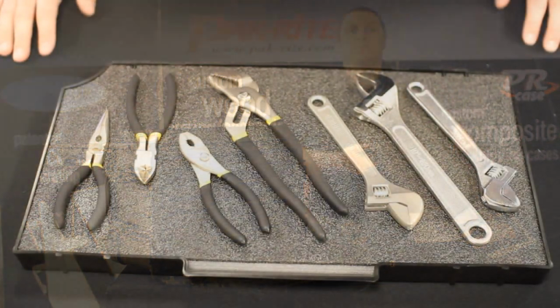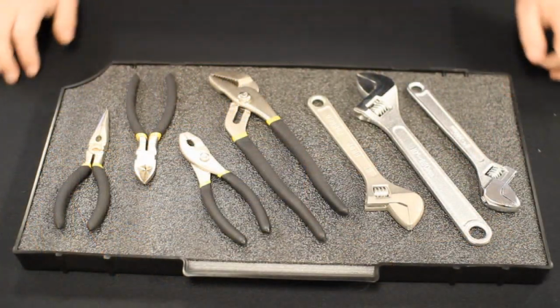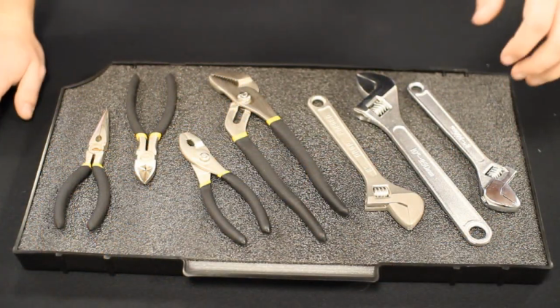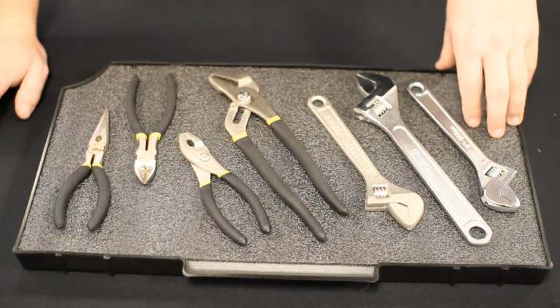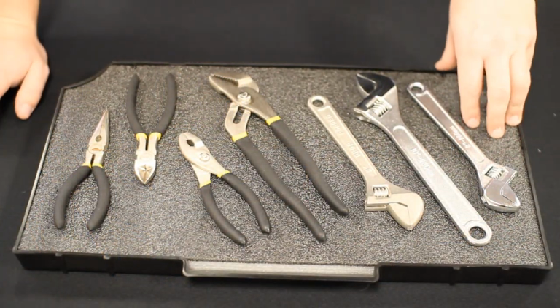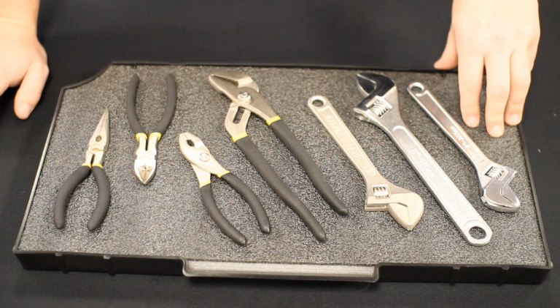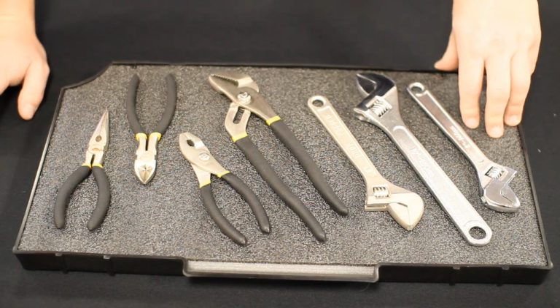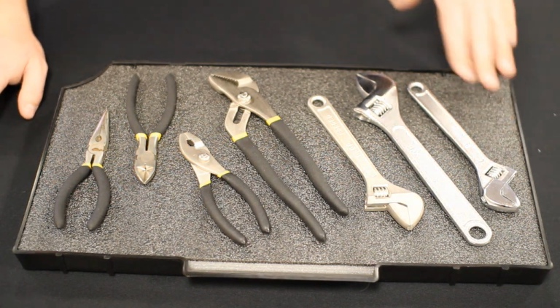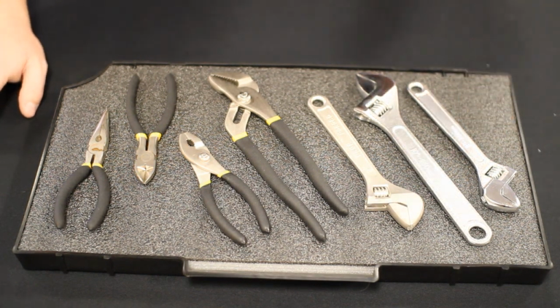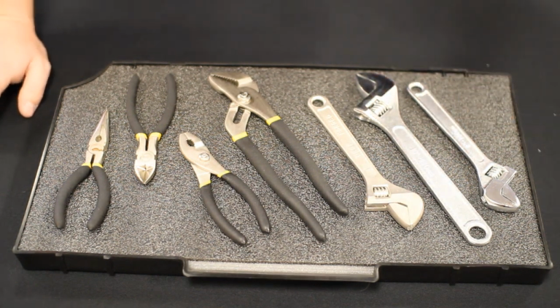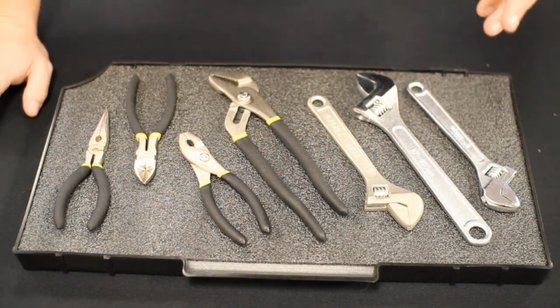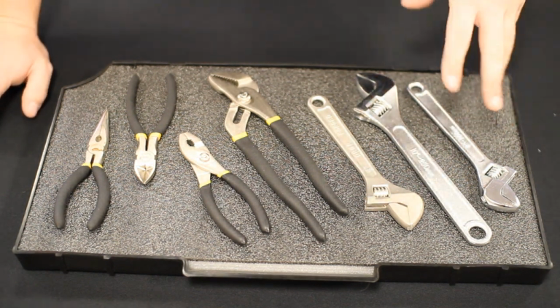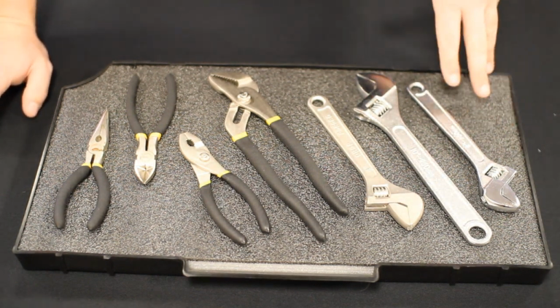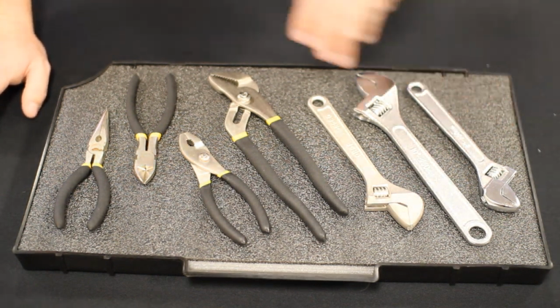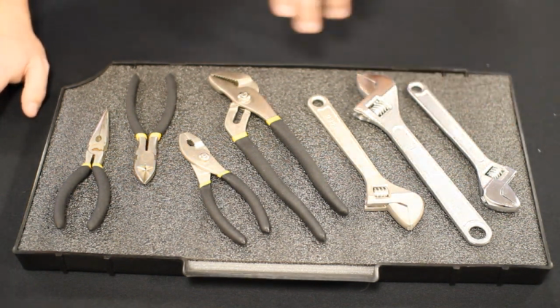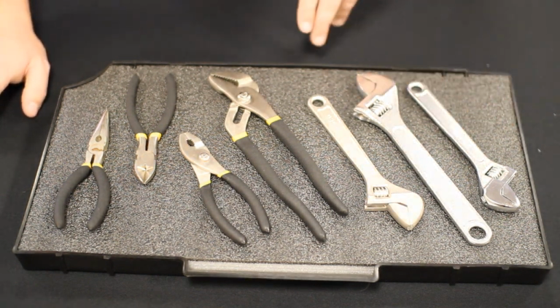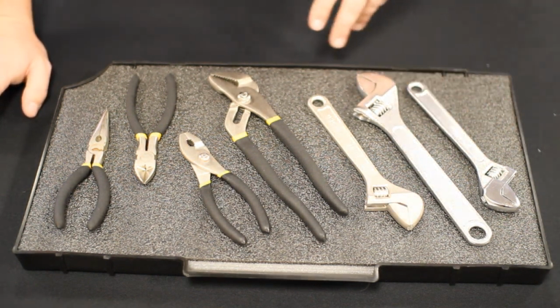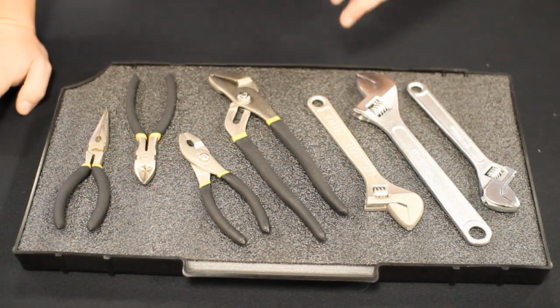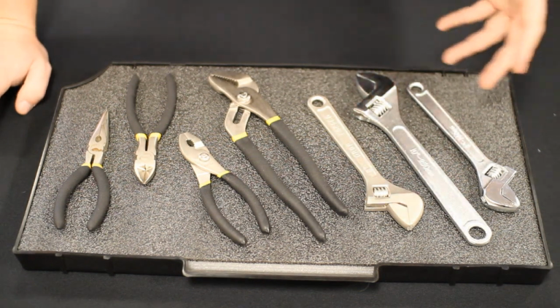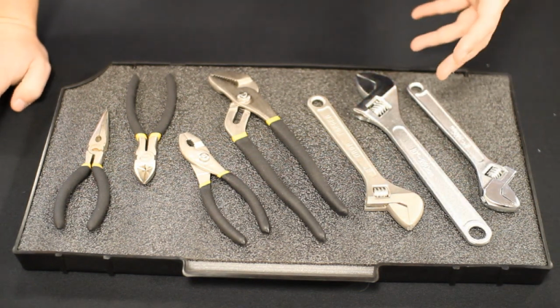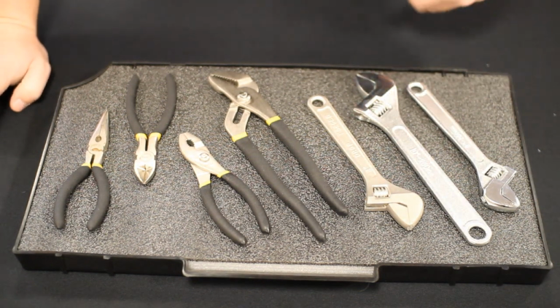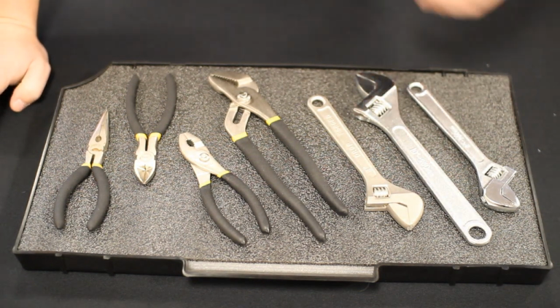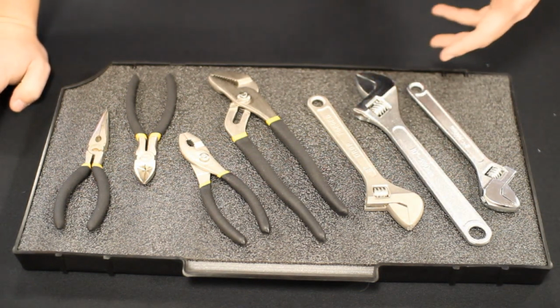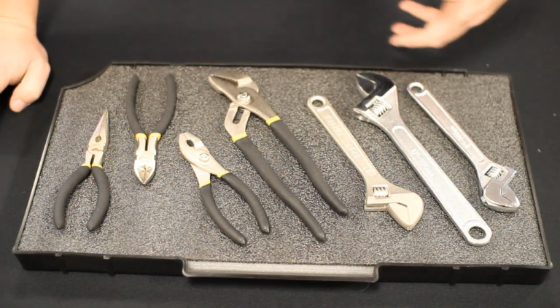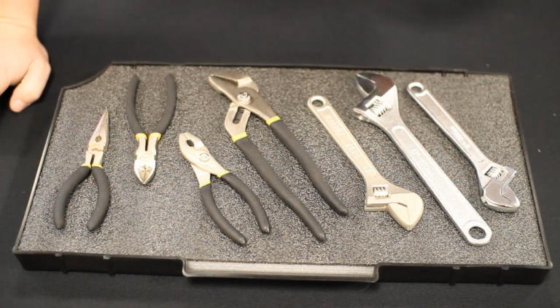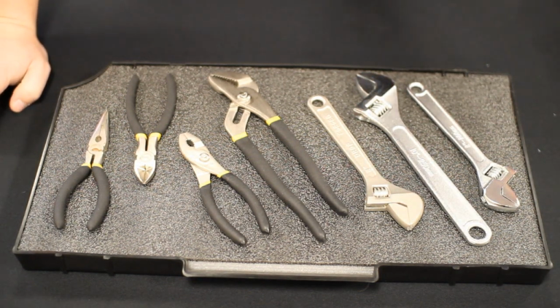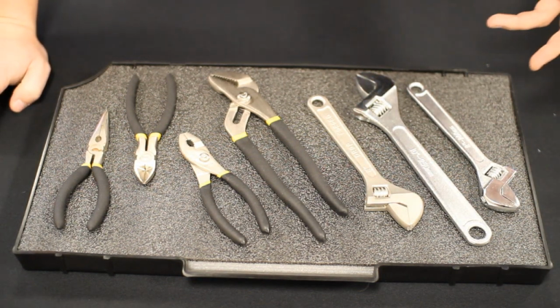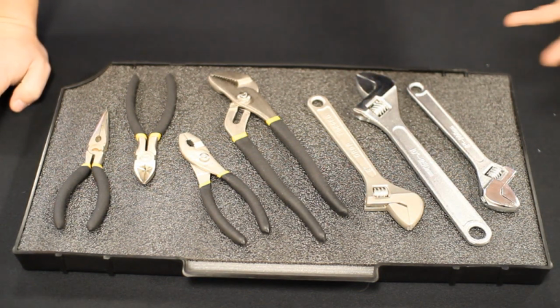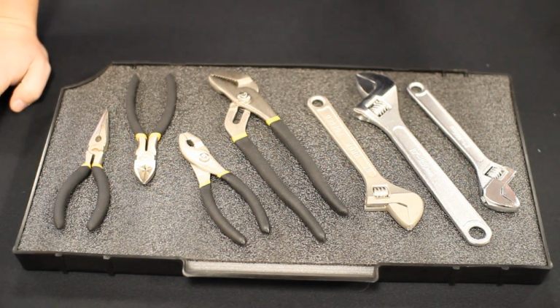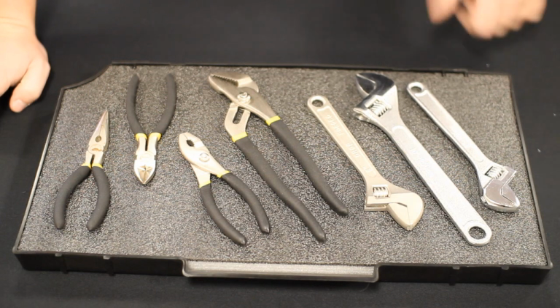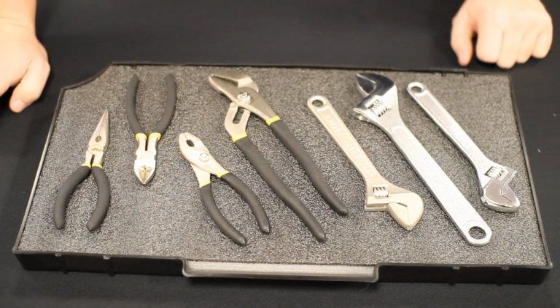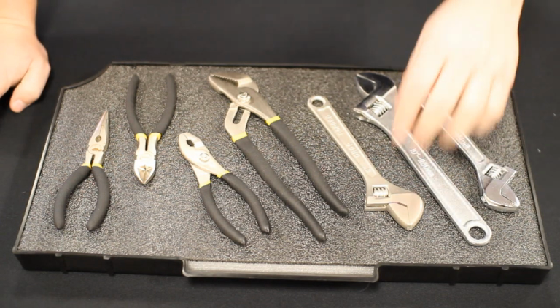First, what you want to do is lay out your parts on the insert. Basically you're just seeing how everything is going to fit. What you want to consider while doing this is your workflow, the size of the parts, and if they can nest or not. Nesting is a great way to save space.